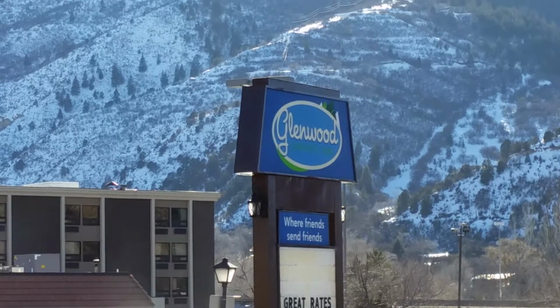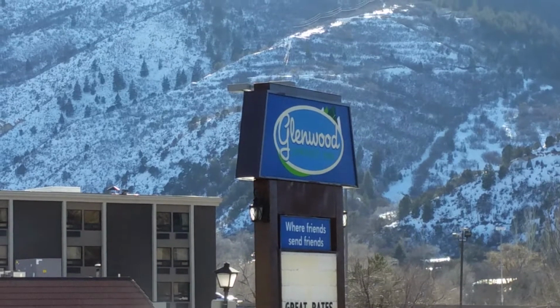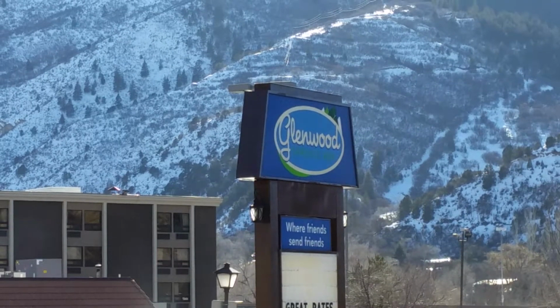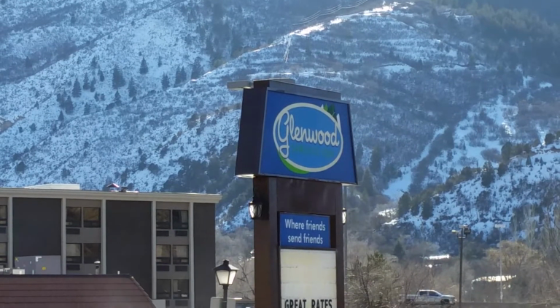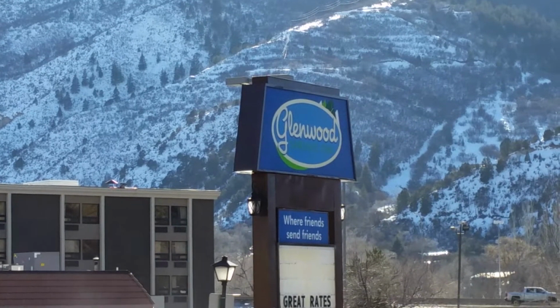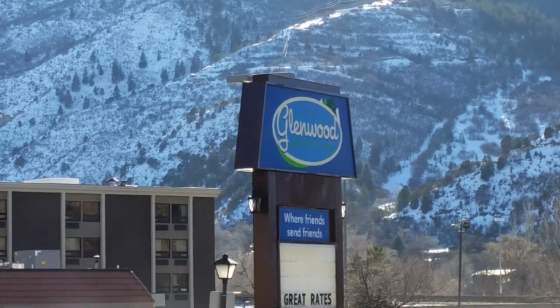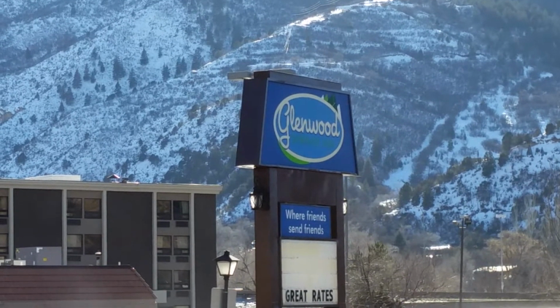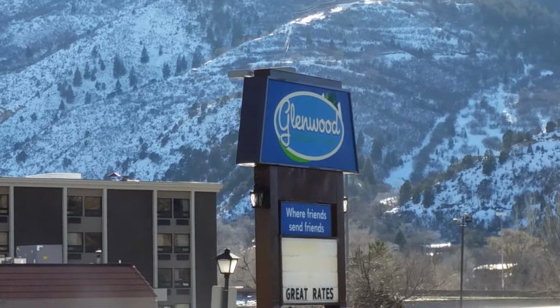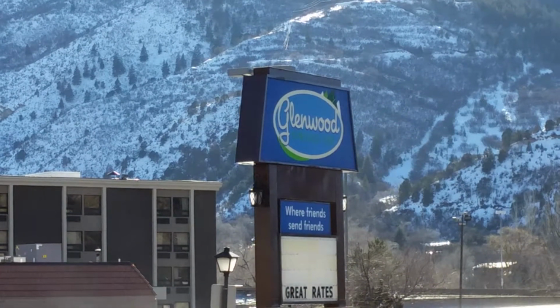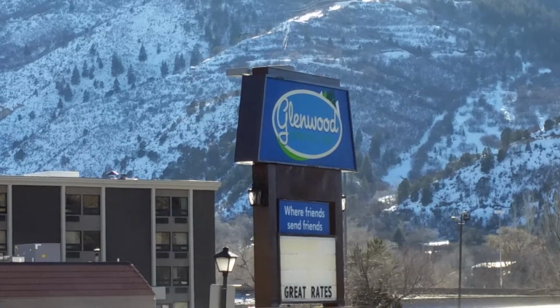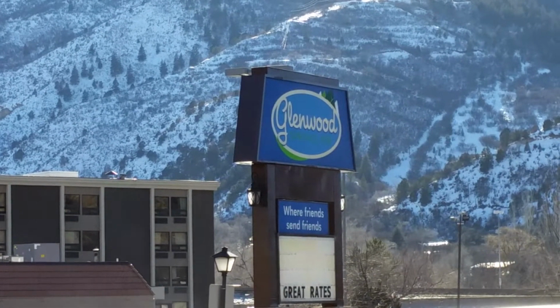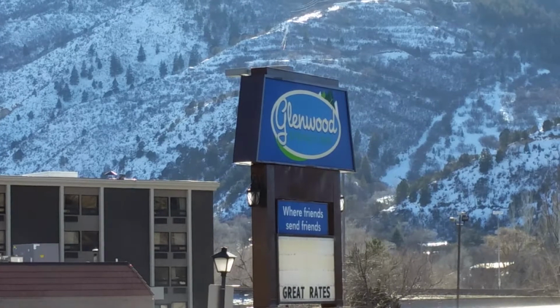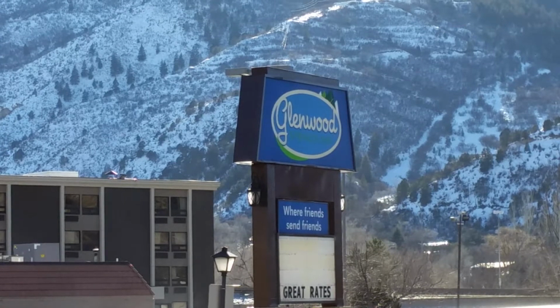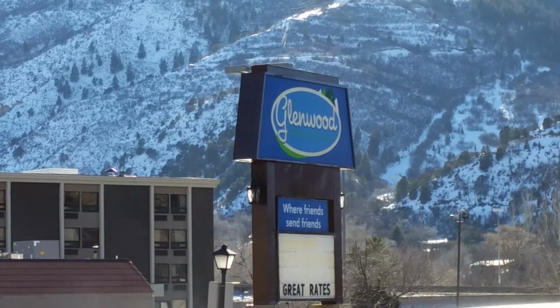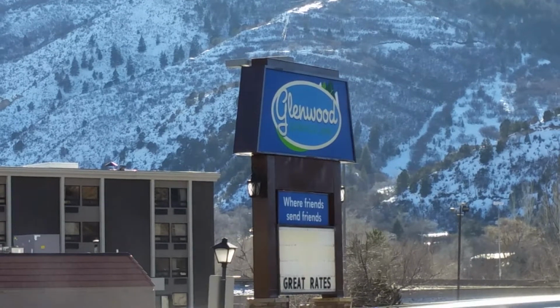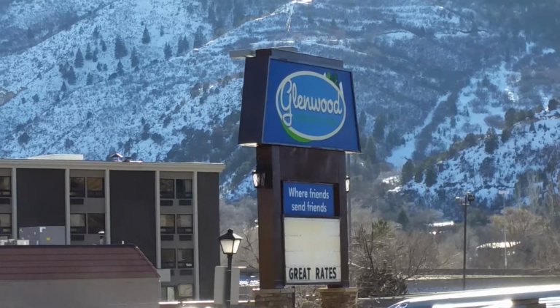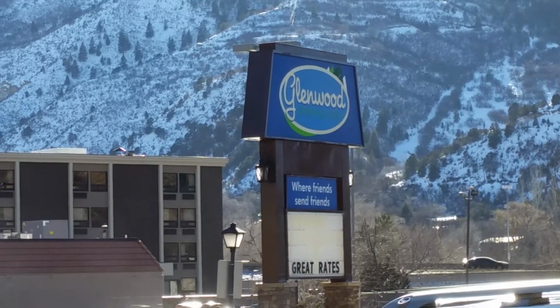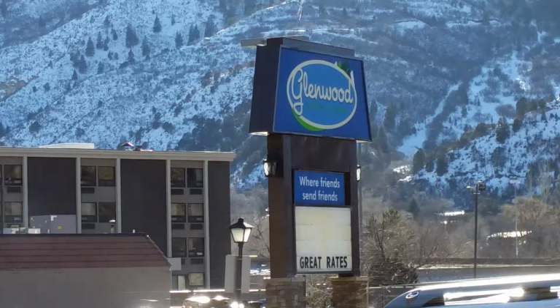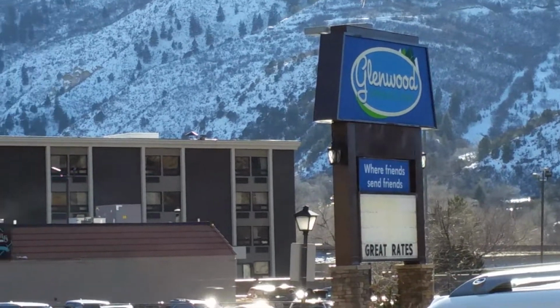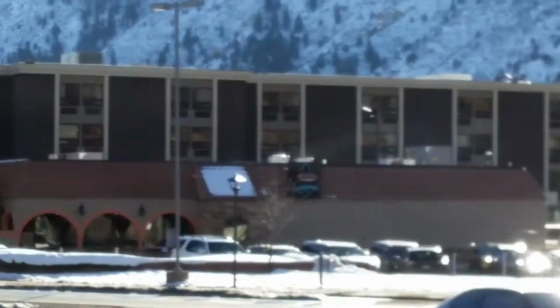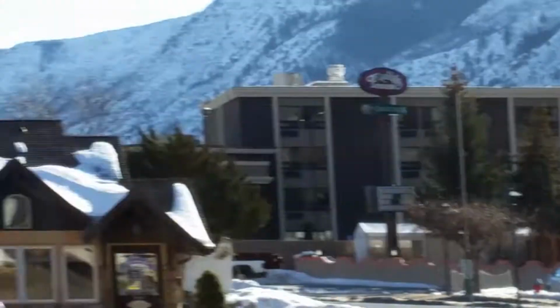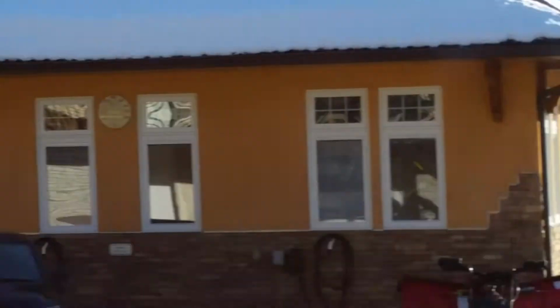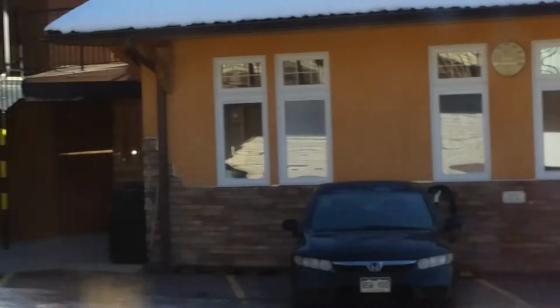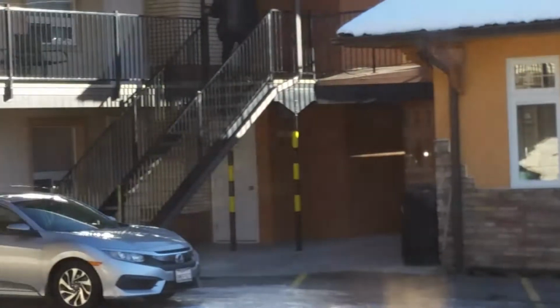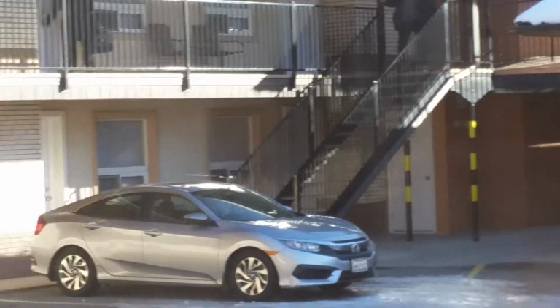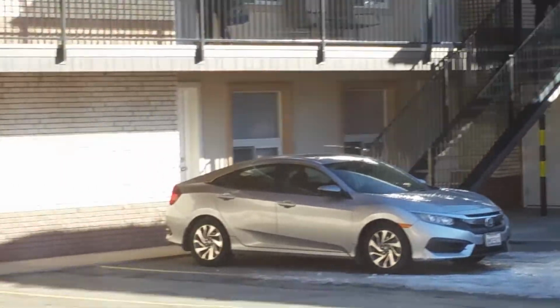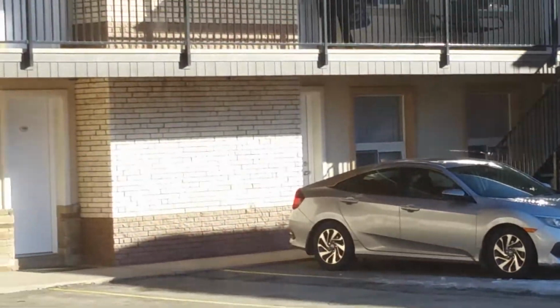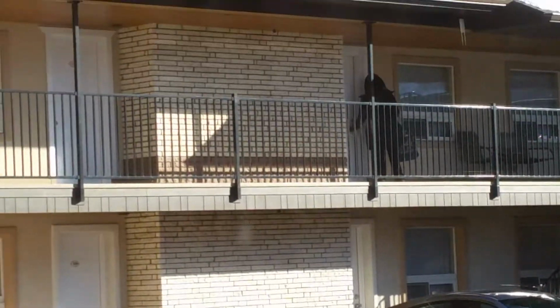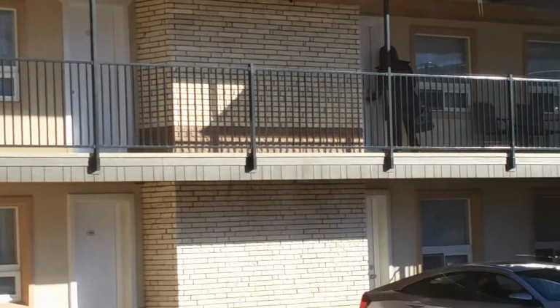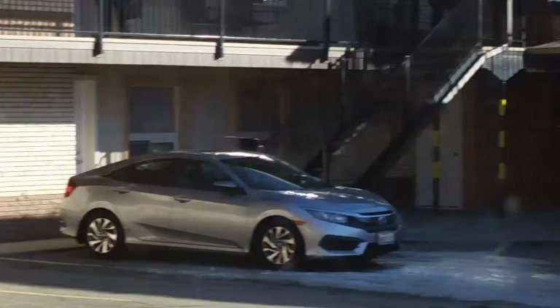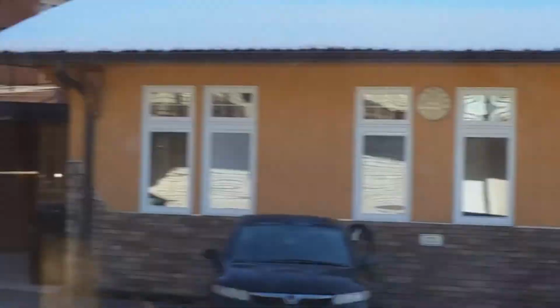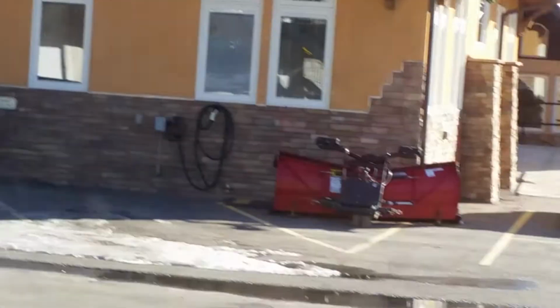Alright, finally got some place to land today and it's the Glenwood Springs Inn in Glenwood Springs, Colorado. Nice place, very clean. Let's check out the room.